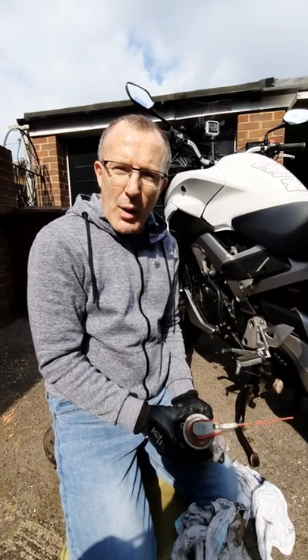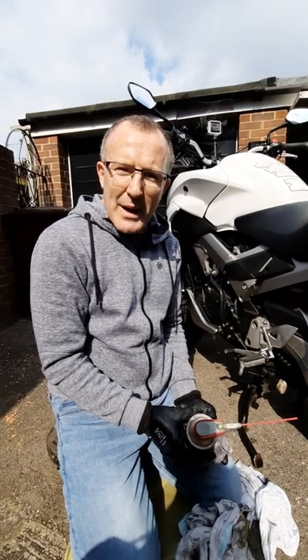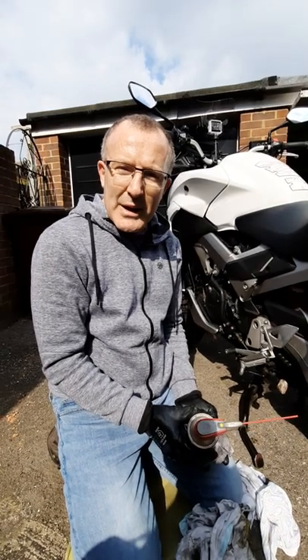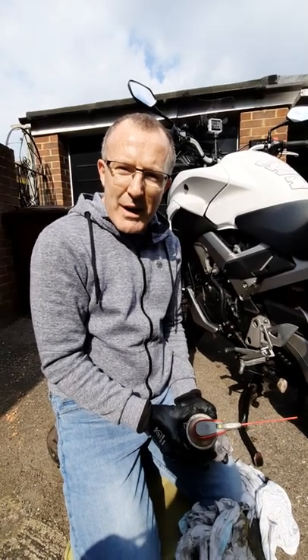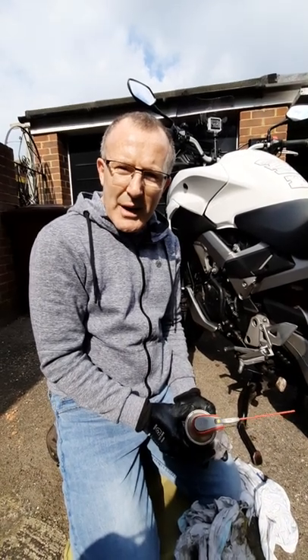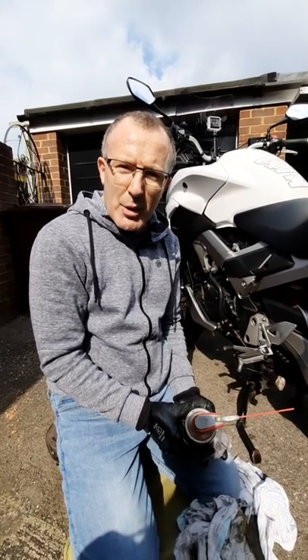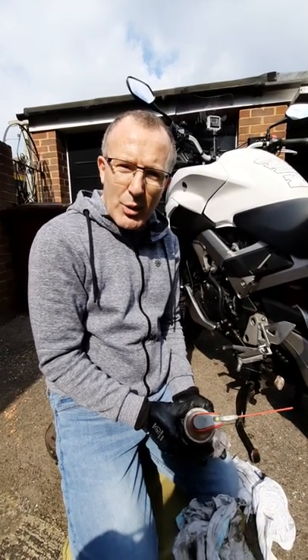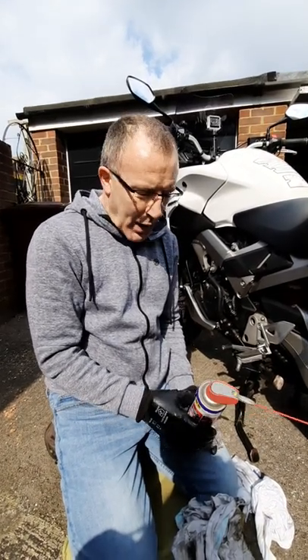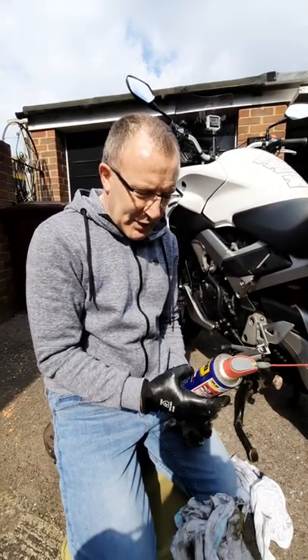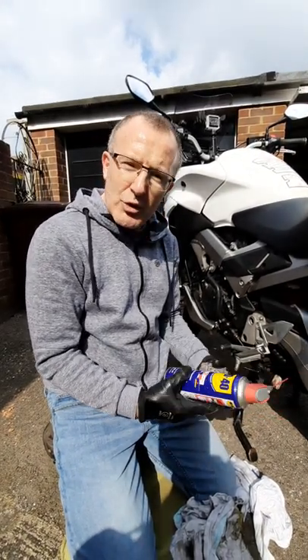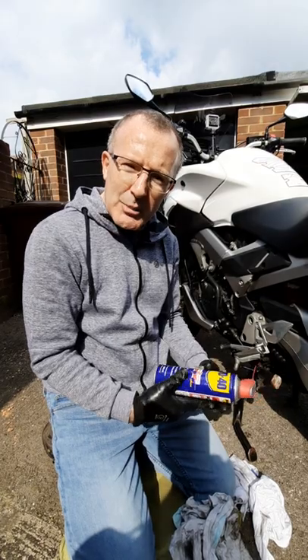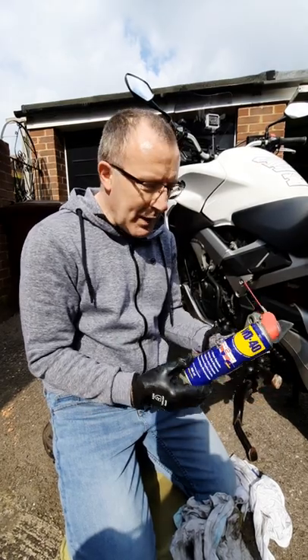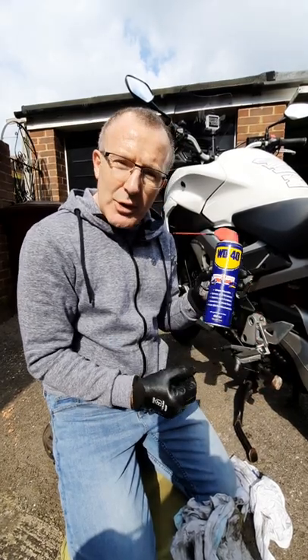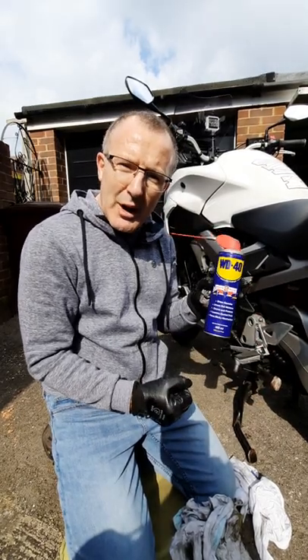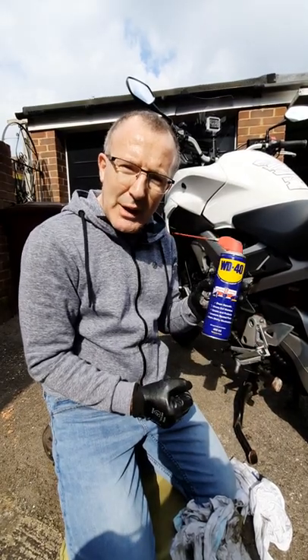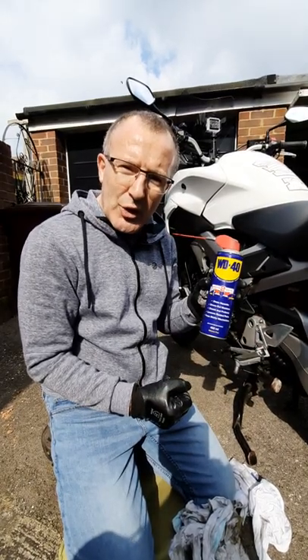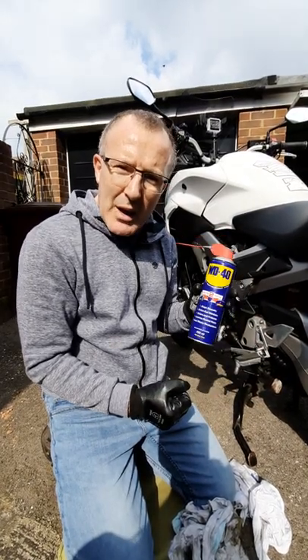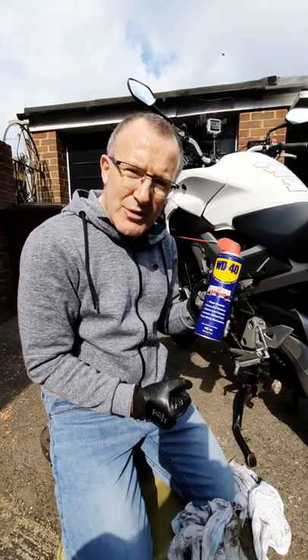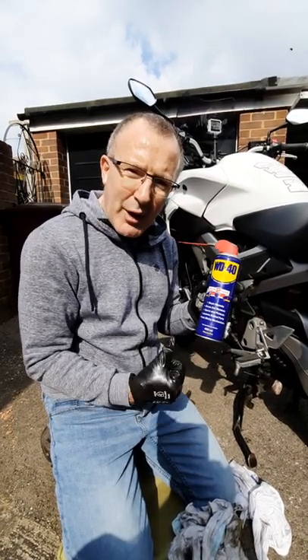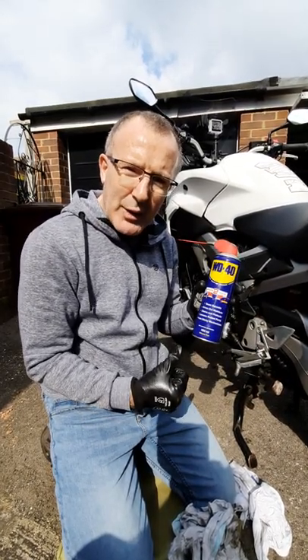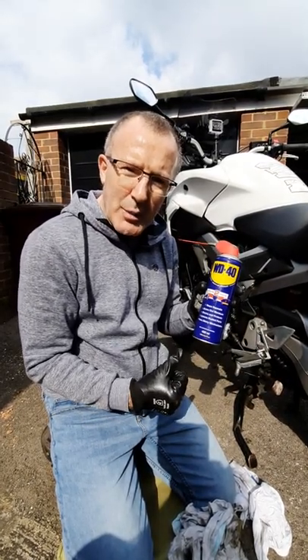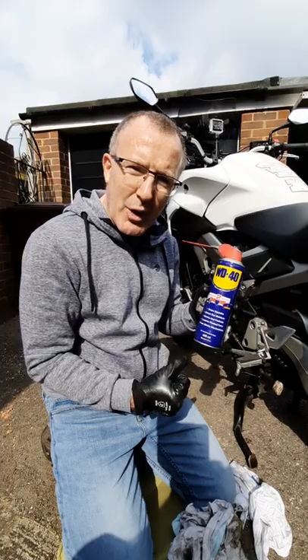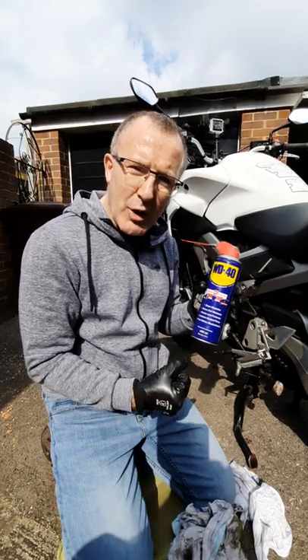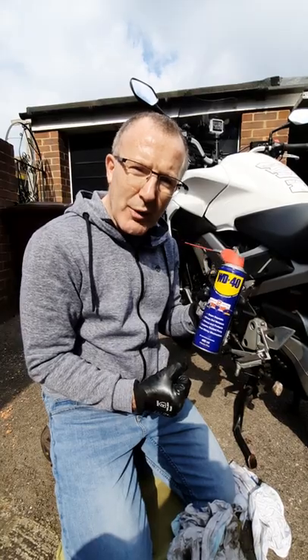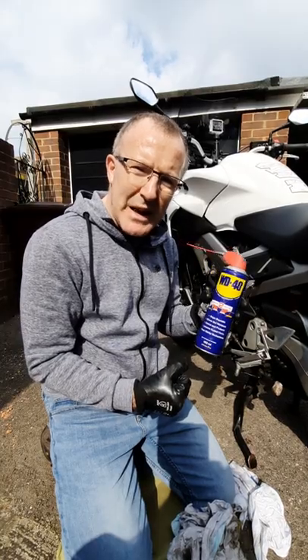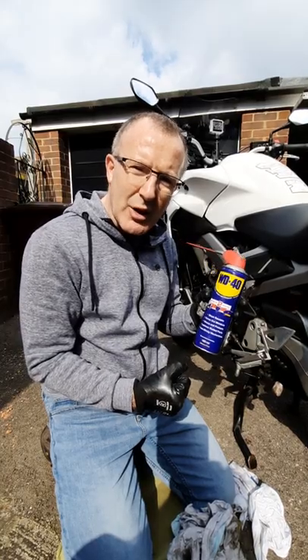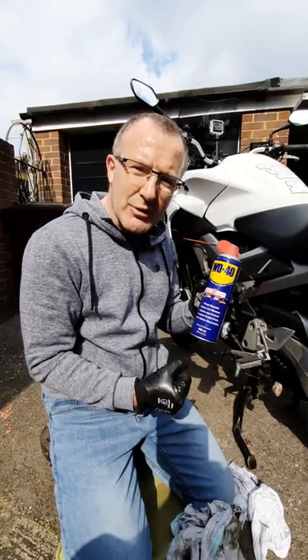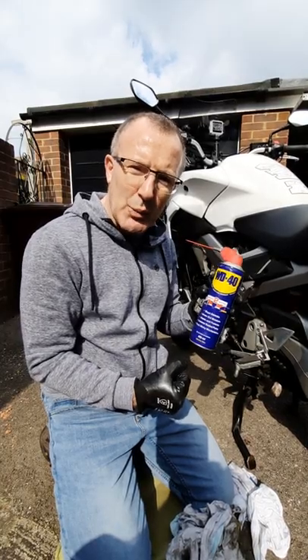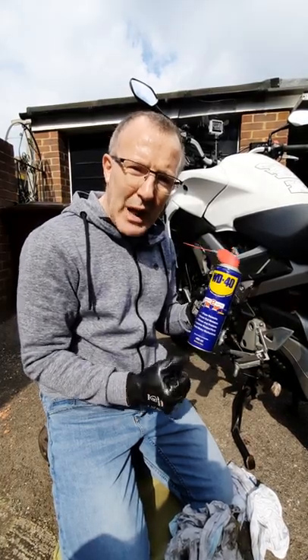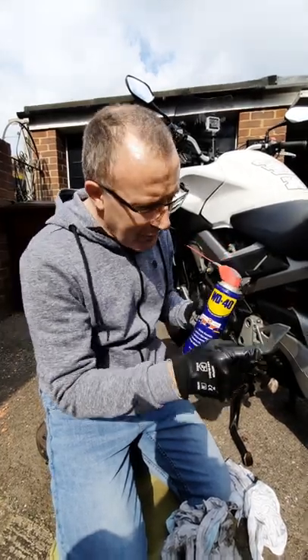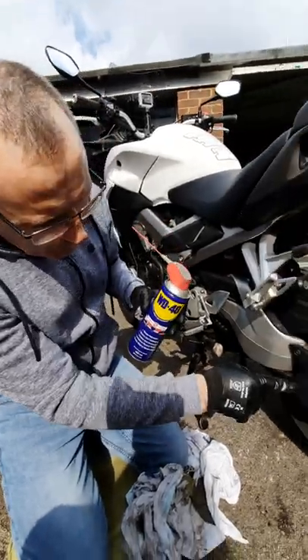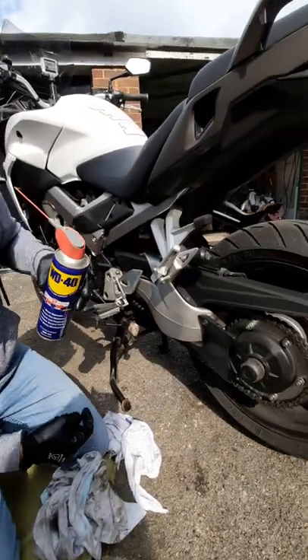Welcome back to Dino's Garage for another one of my shorts. I'm just going to give you a top tip today on using WD-40 — the best remedy I find for removing dirt and grime off of really dirty, greasy wheels. Let's have a look at what I'm talking about.